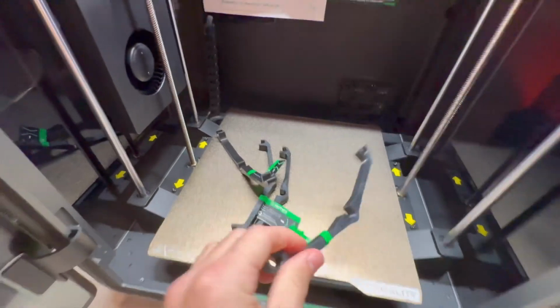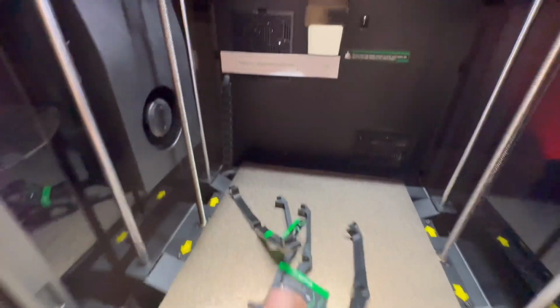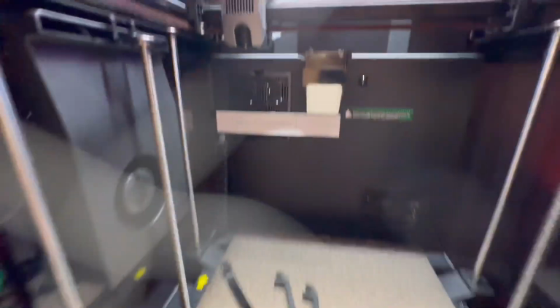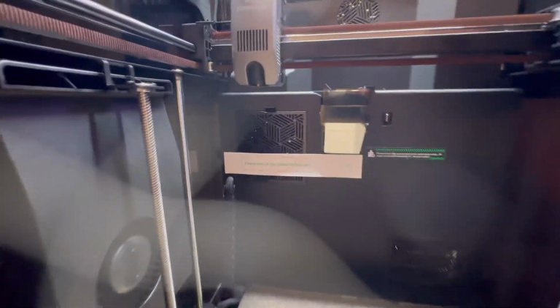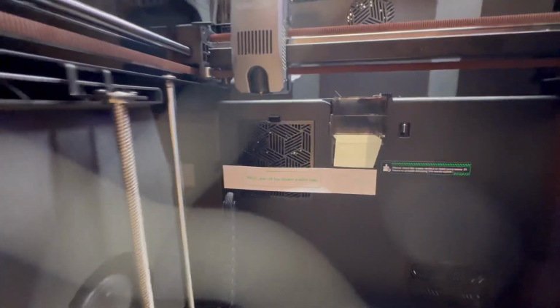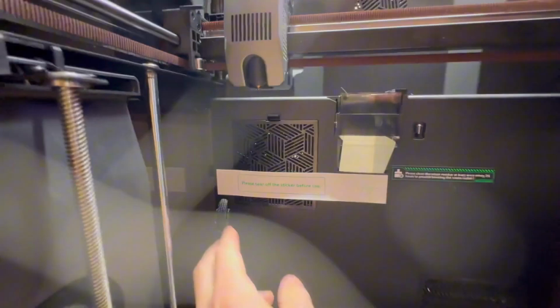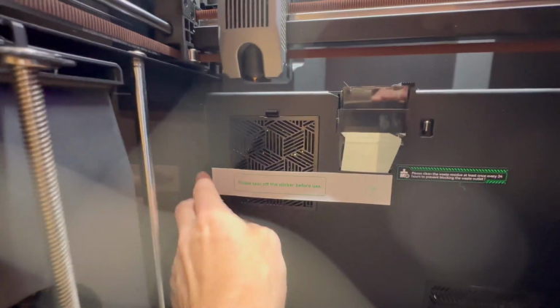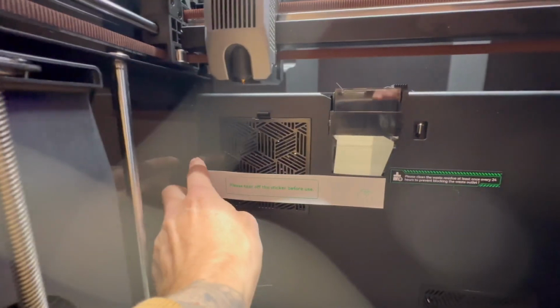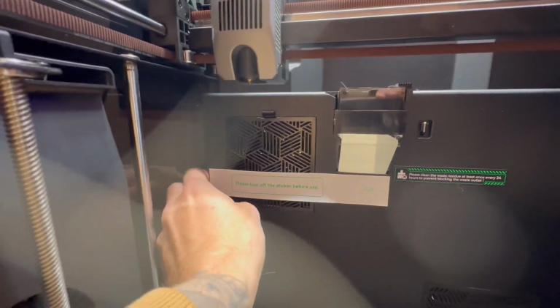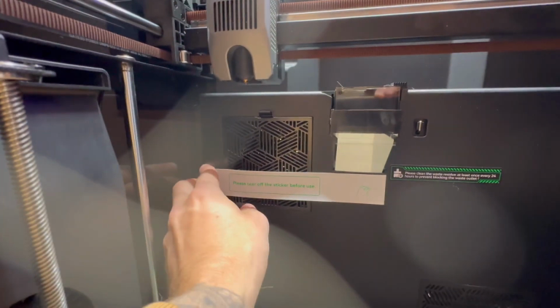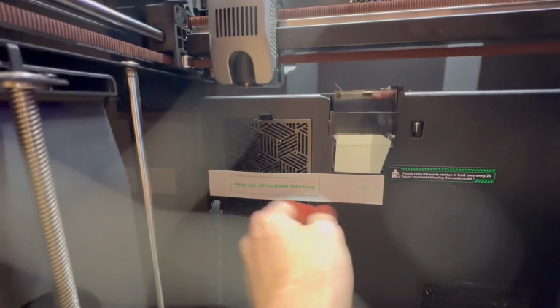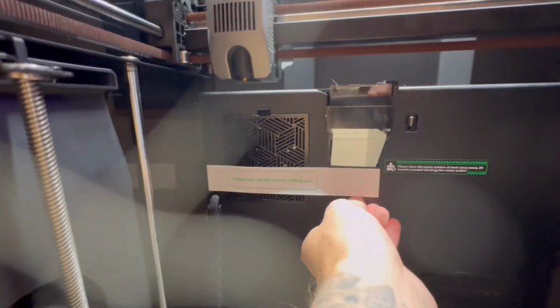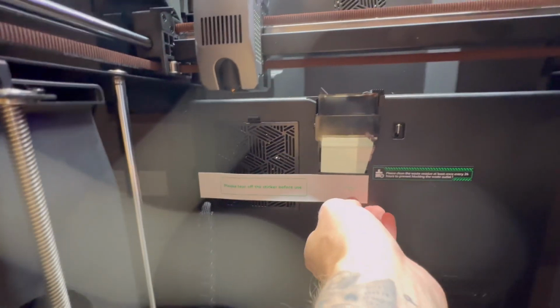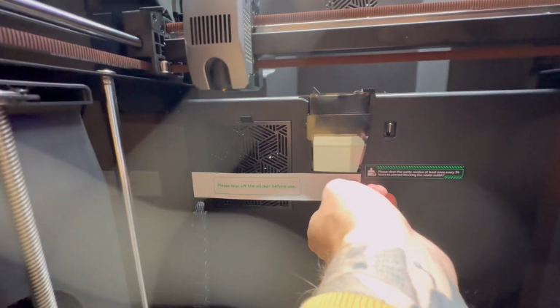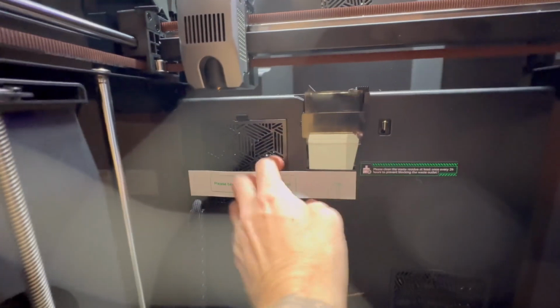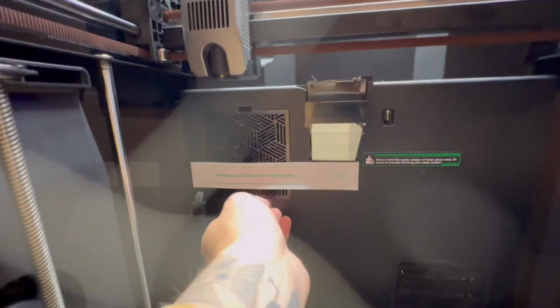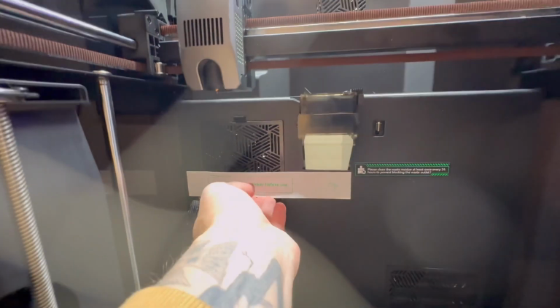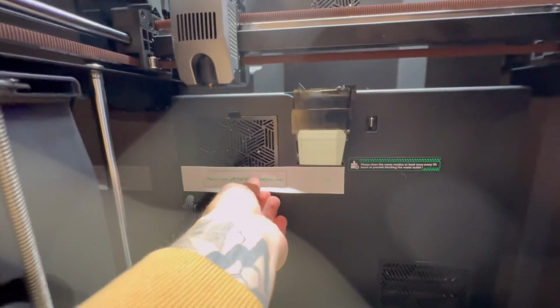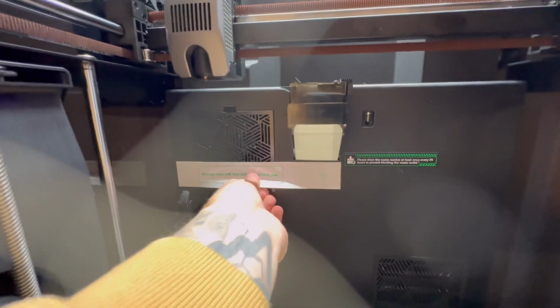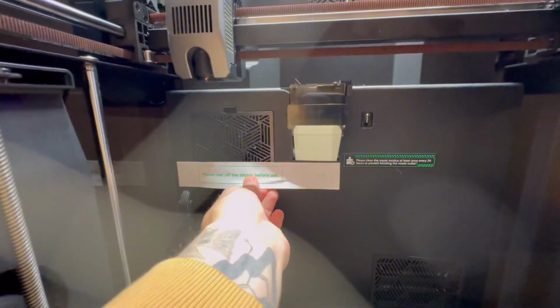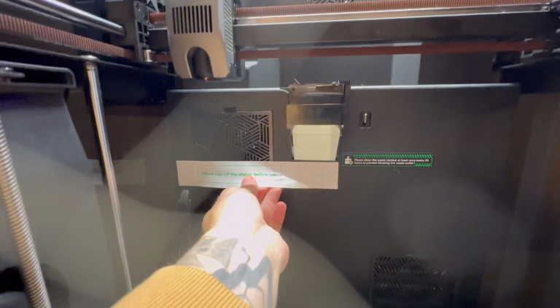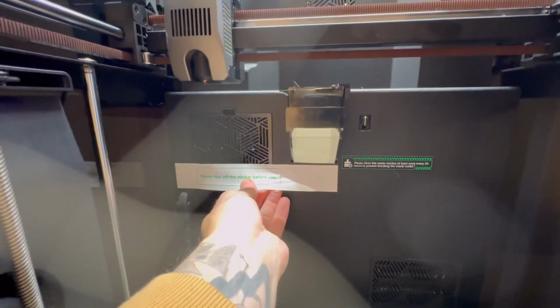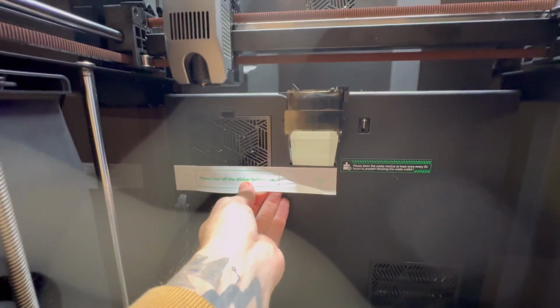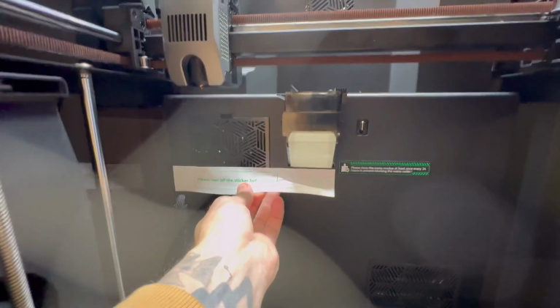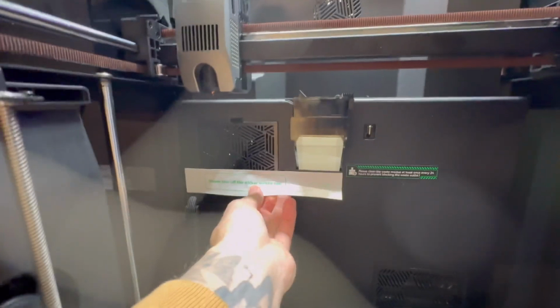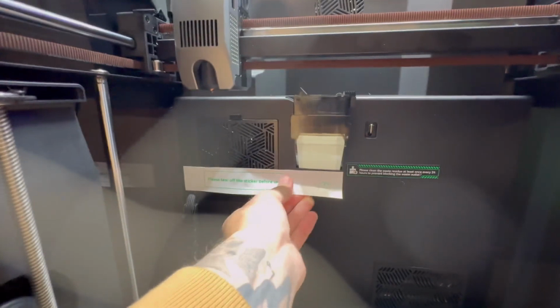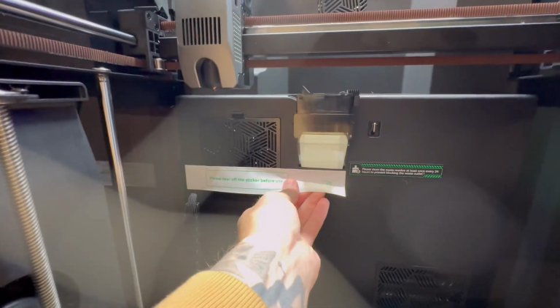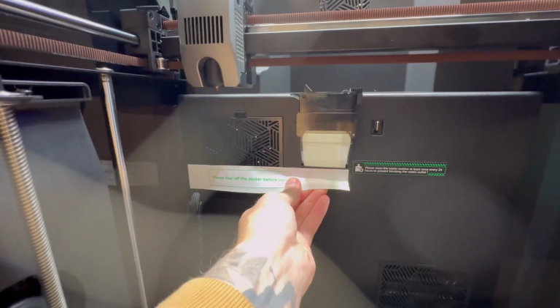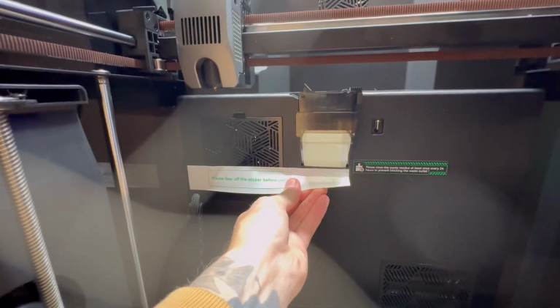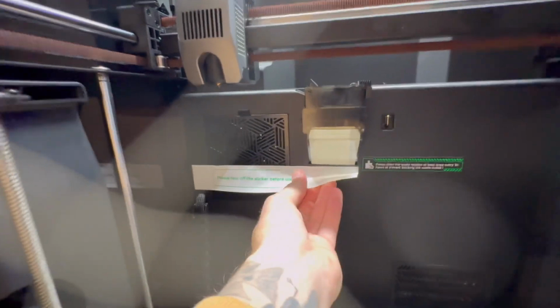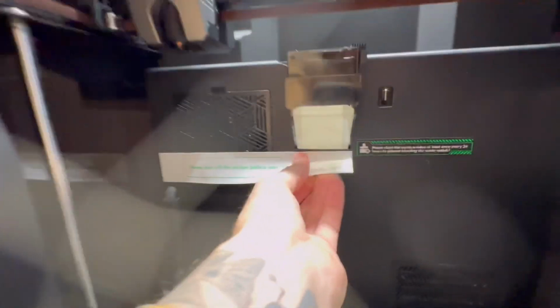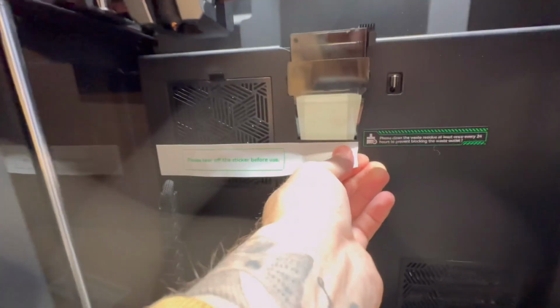It also says 'please tear off the sticker before use.' Make sure you've got all the packaging out of the Creality 3D printer itself.